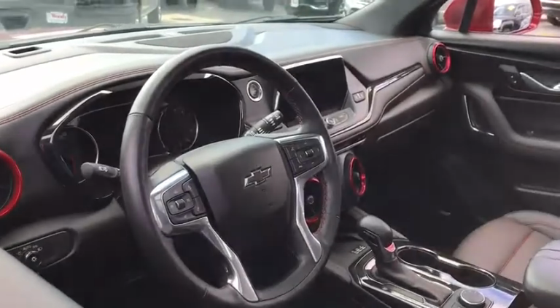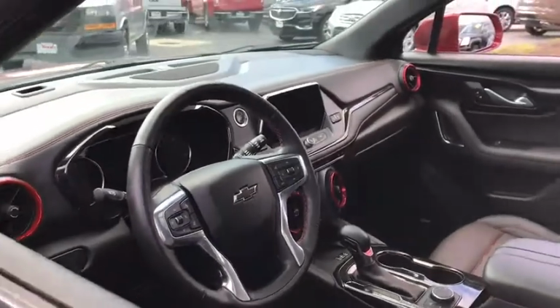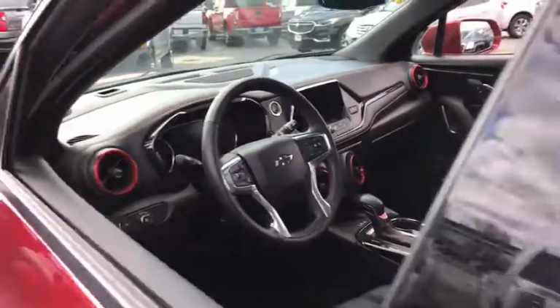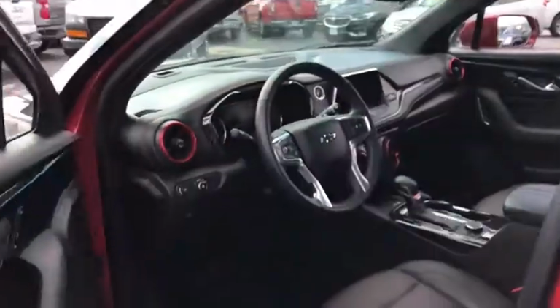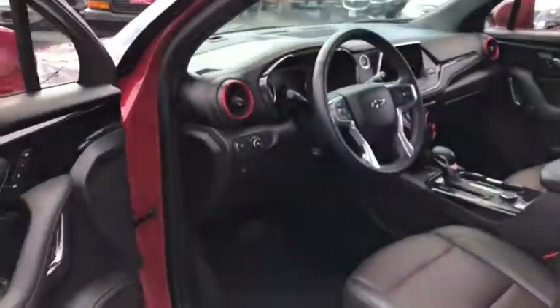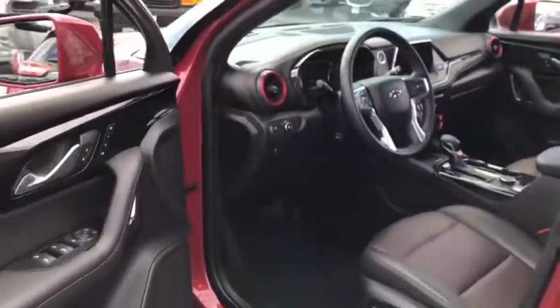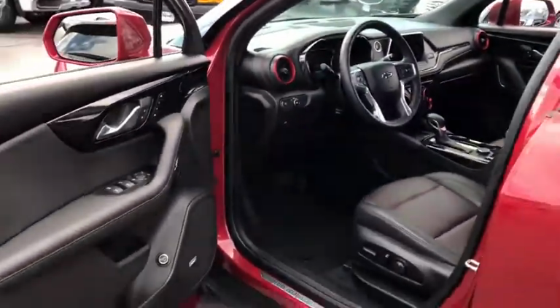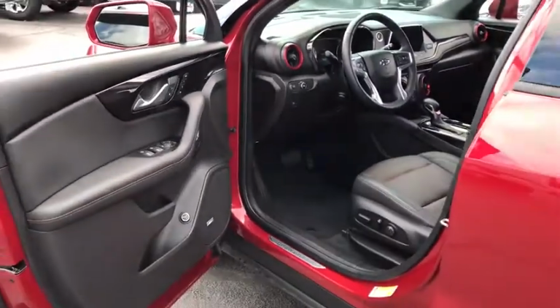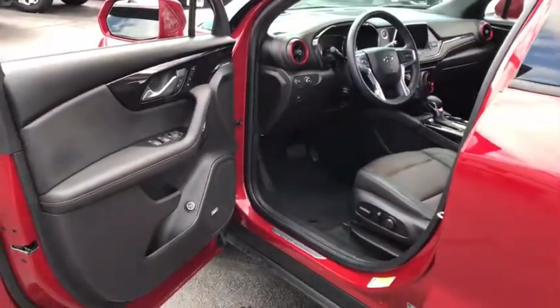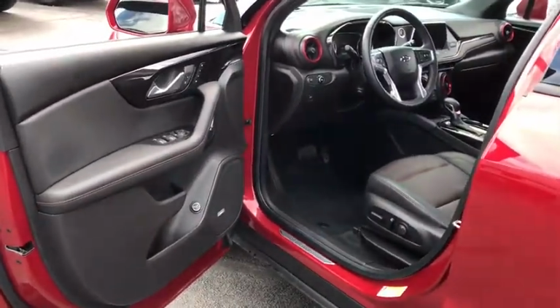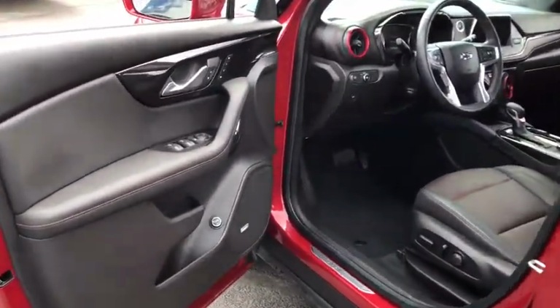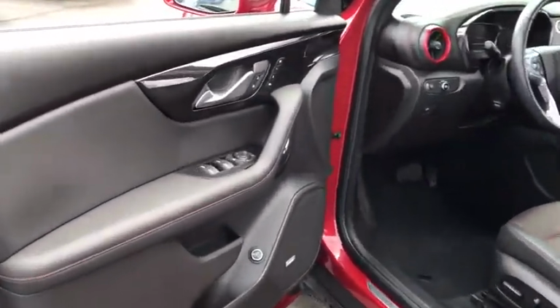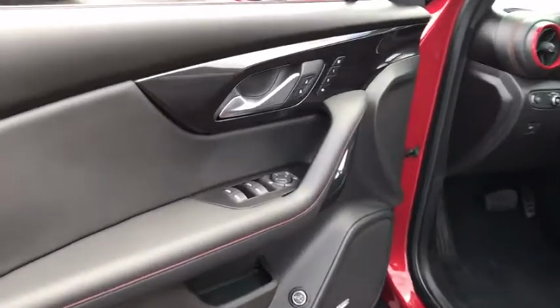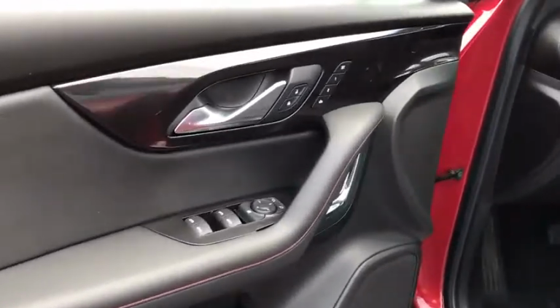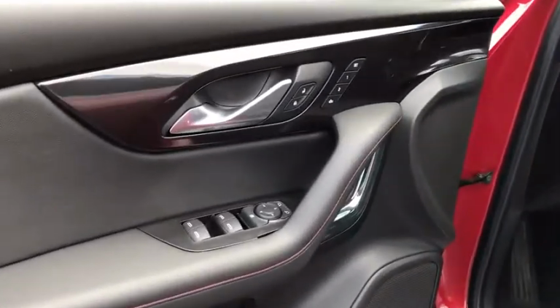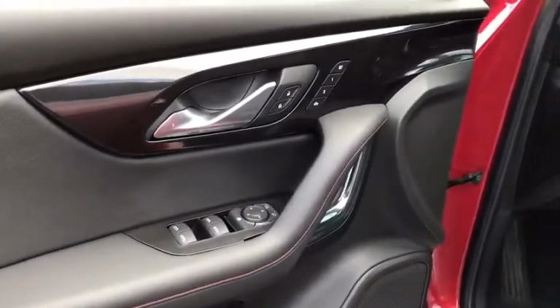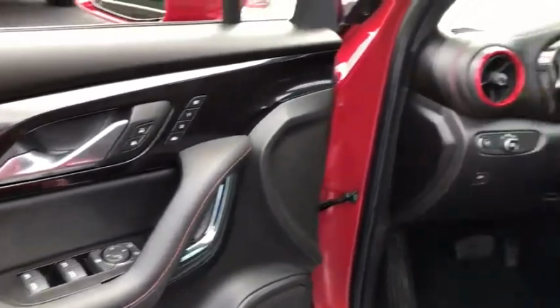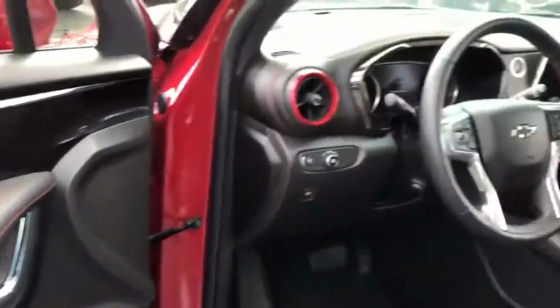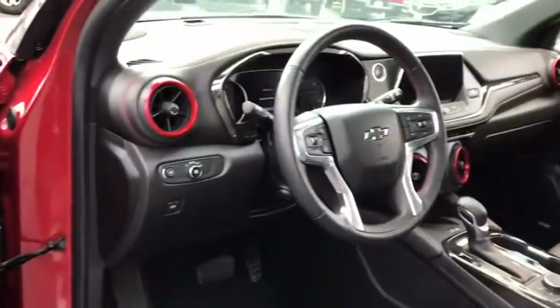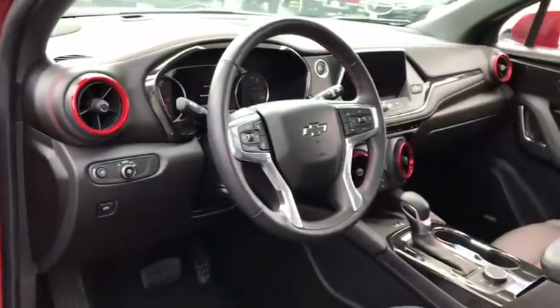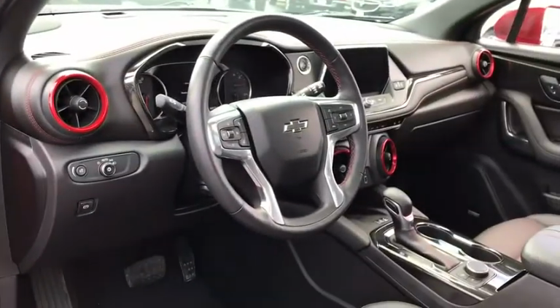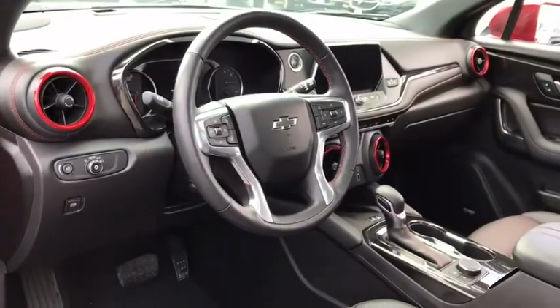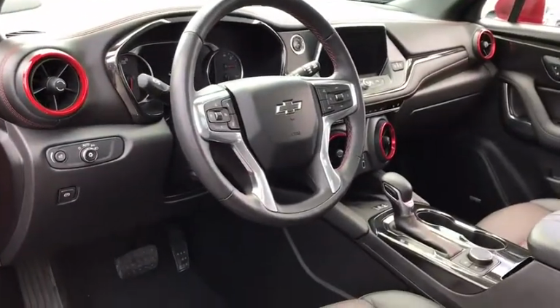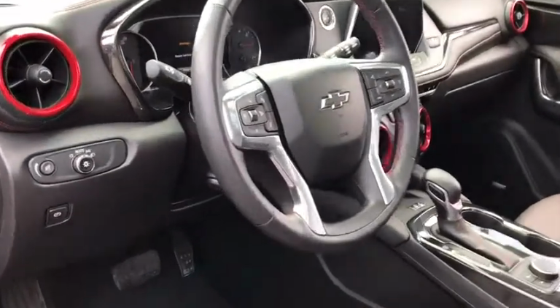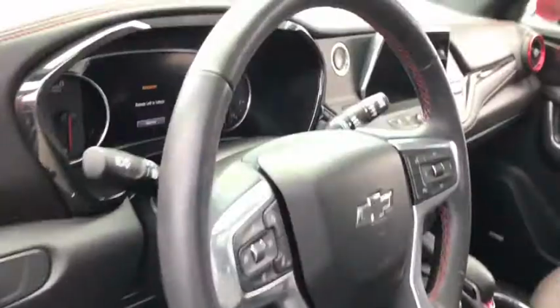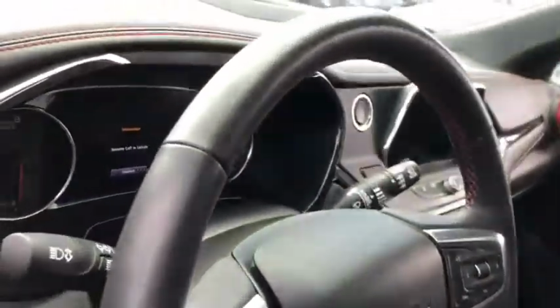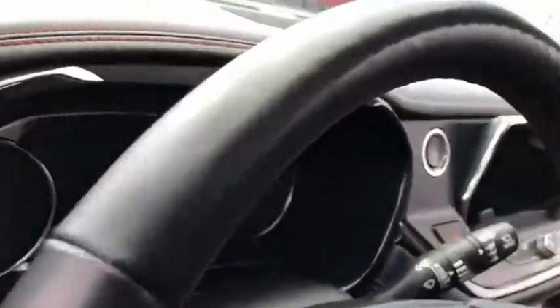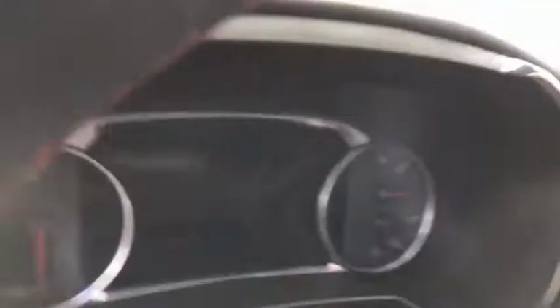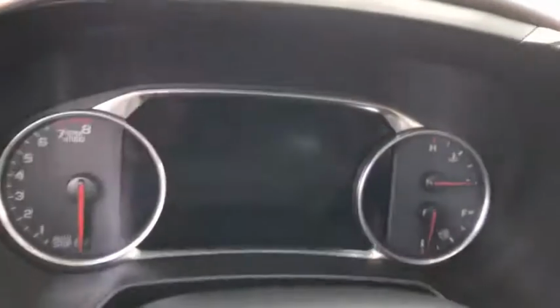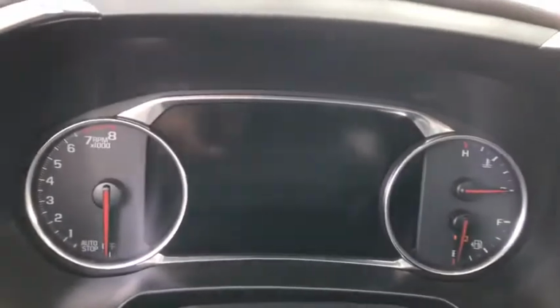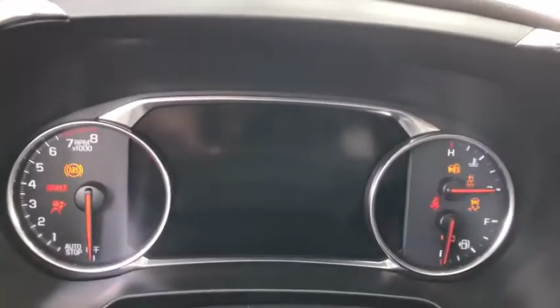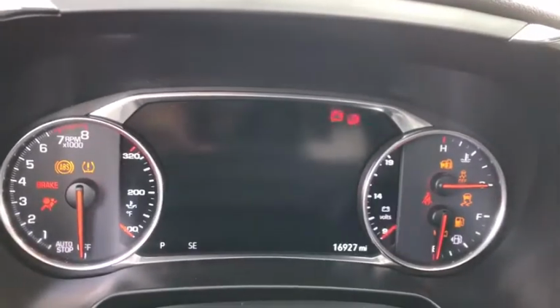Power passenger seat, all-wheel drive, power liftgate, anti-lock braking system, backup camera, remote engine start, navigation system, keyless entry, stability control, traction control, leather-wrapped steering wheel.